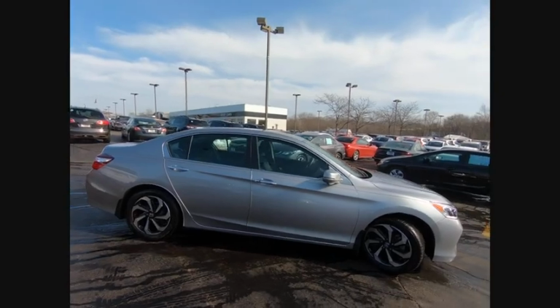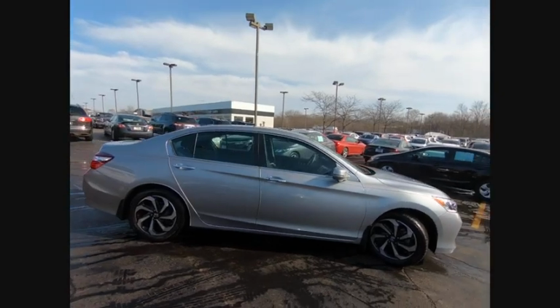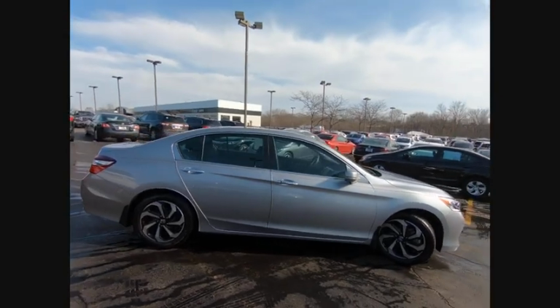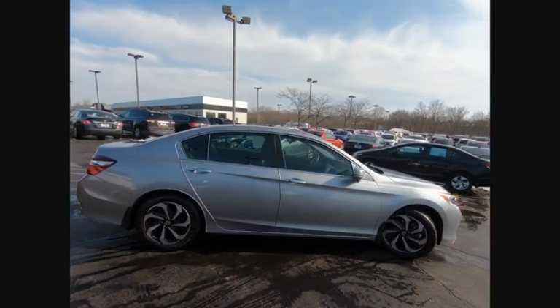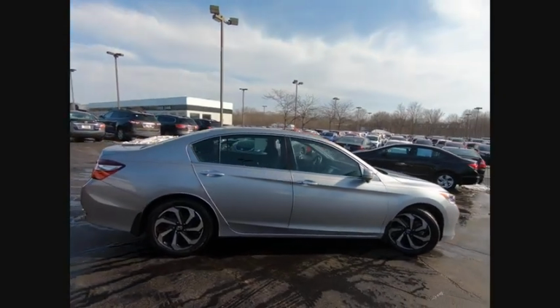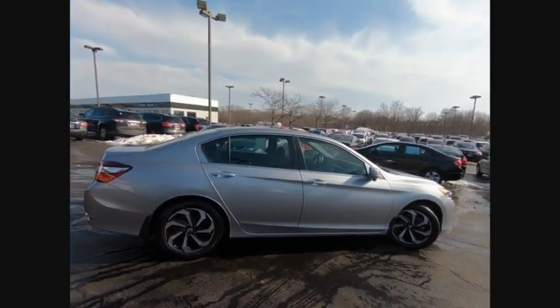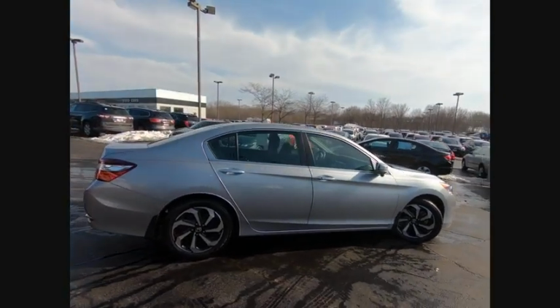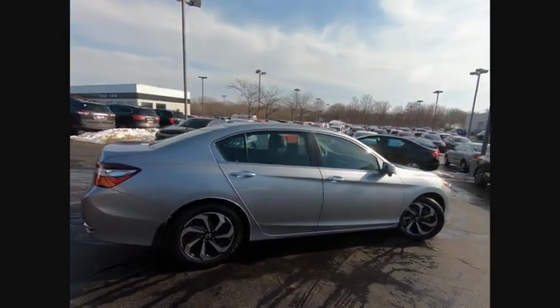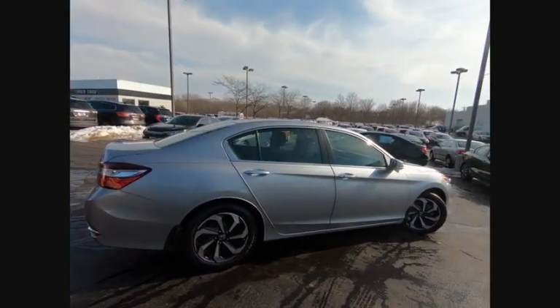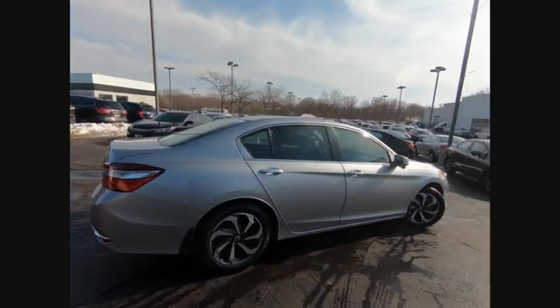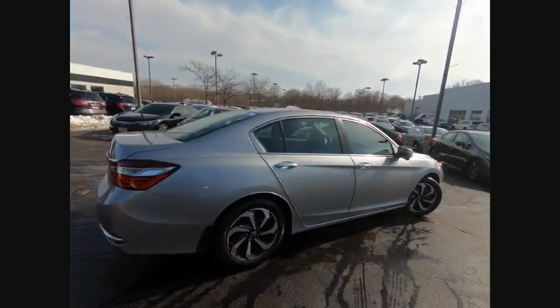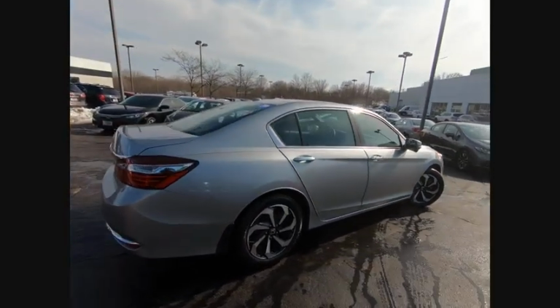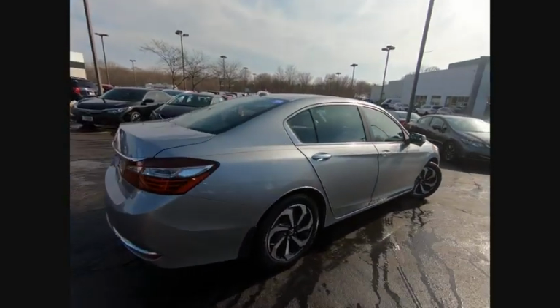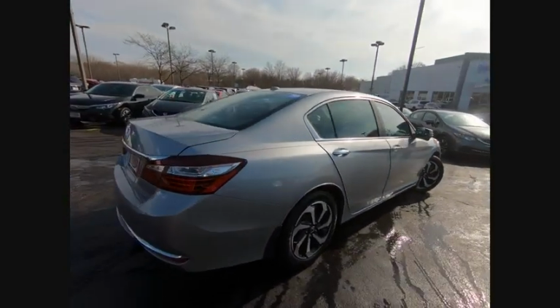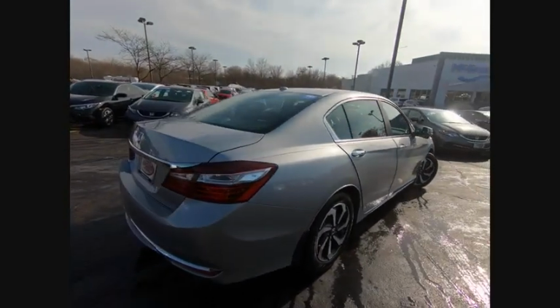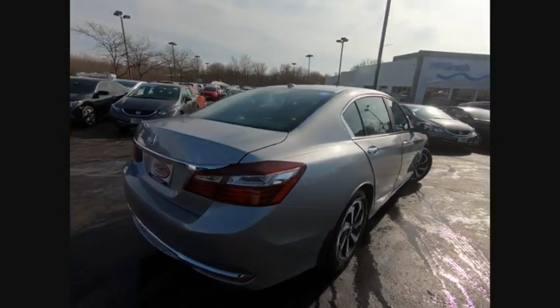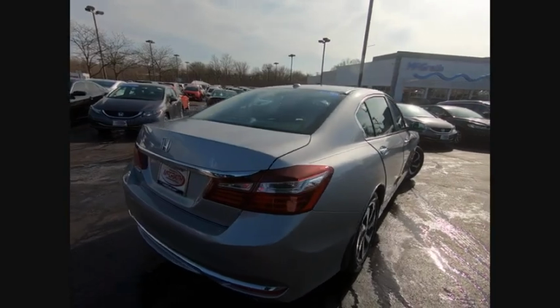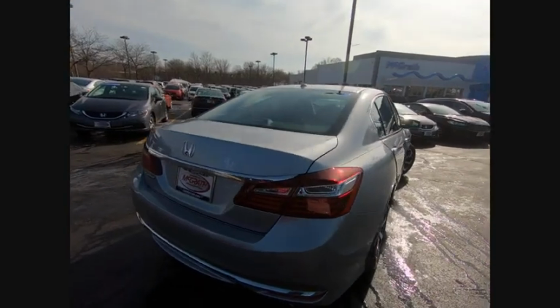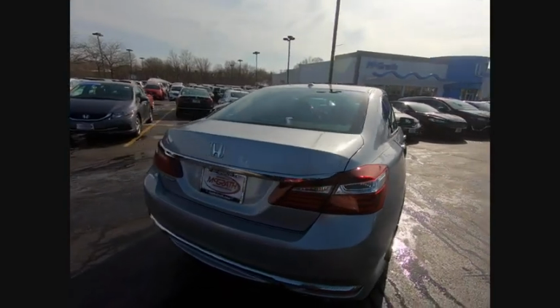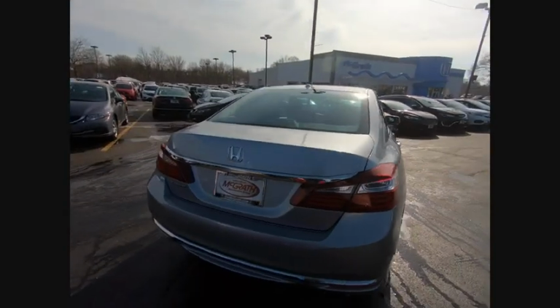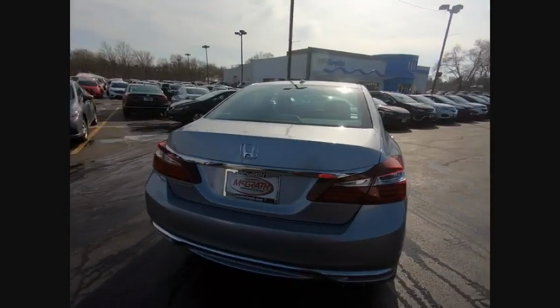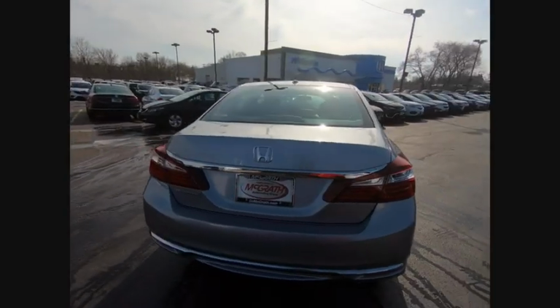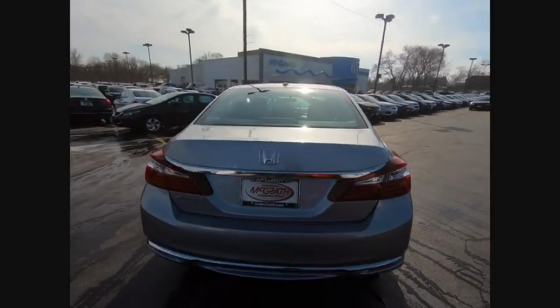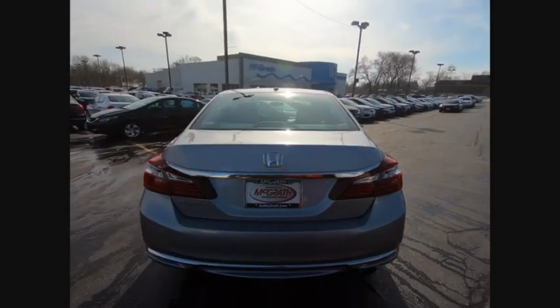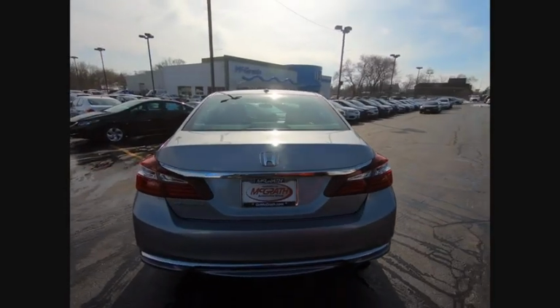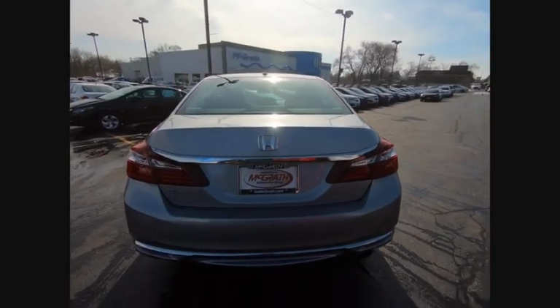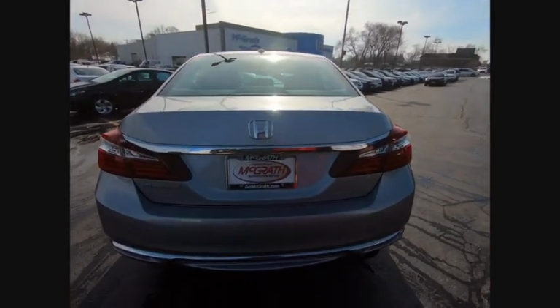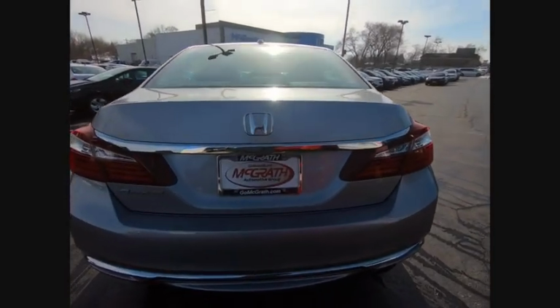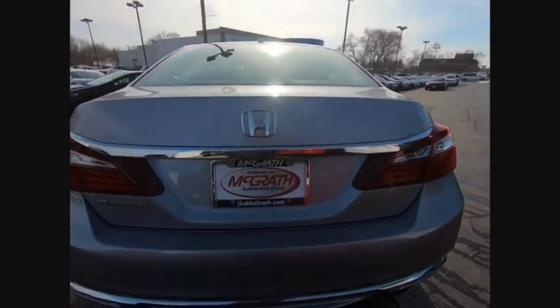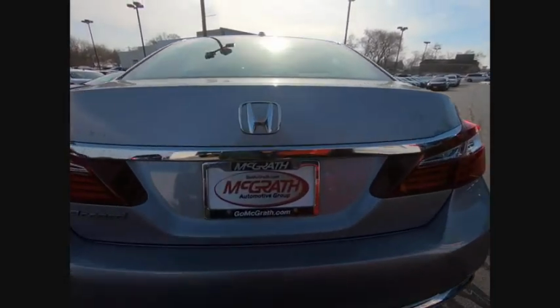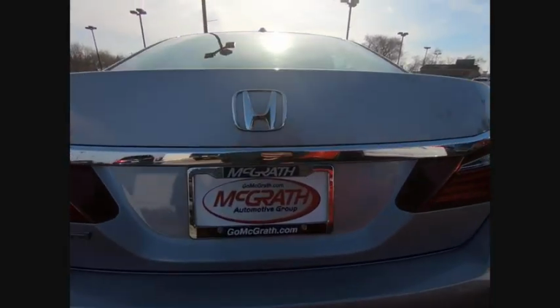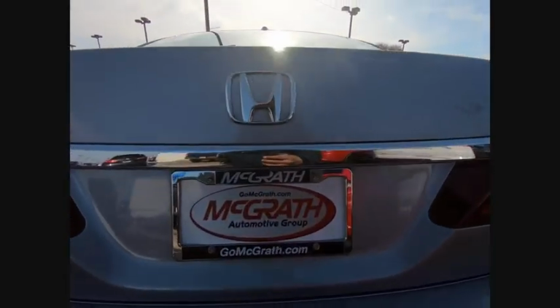All that and more in the Accord, priced below $20,000. This vehicle has less than 30,000 miles. Here are some of this vehicle's great options.